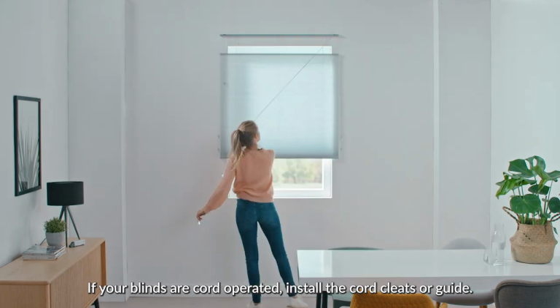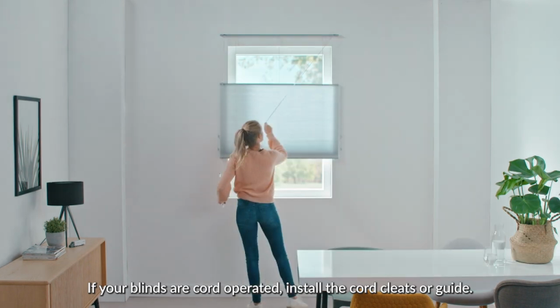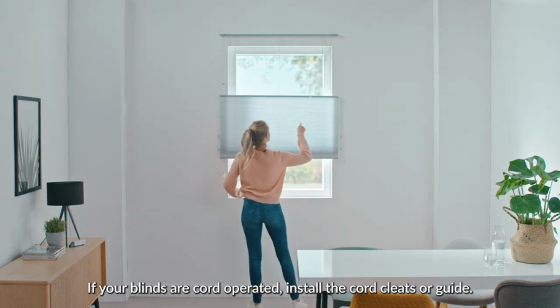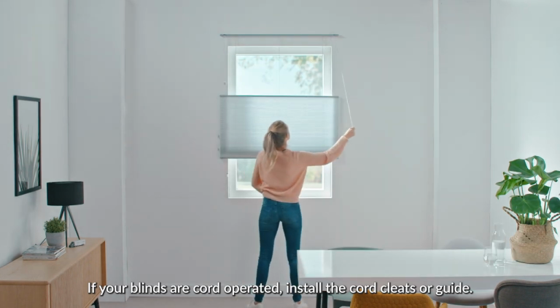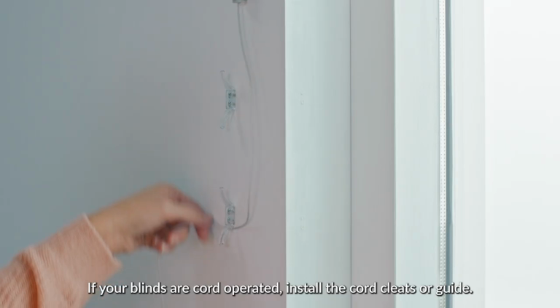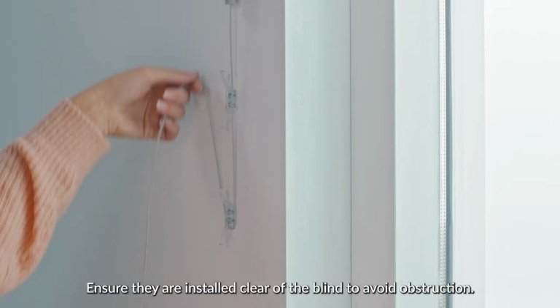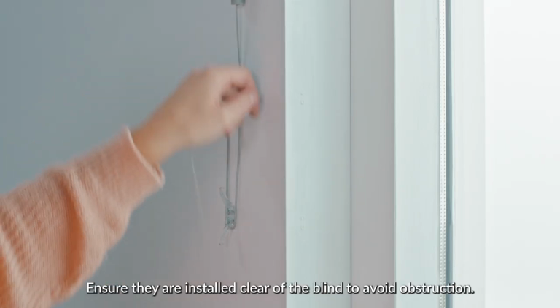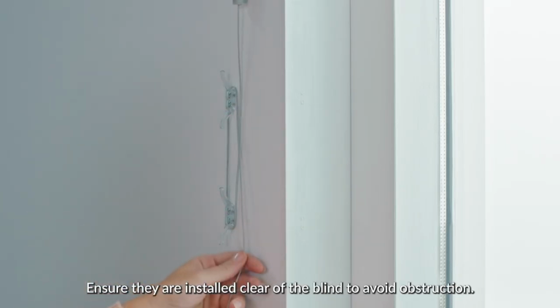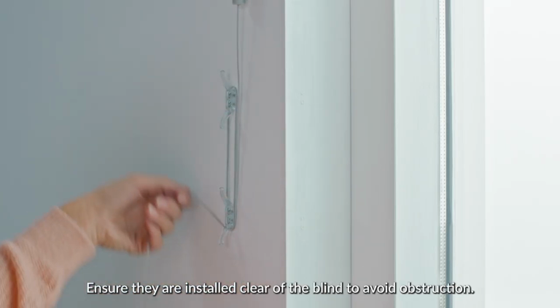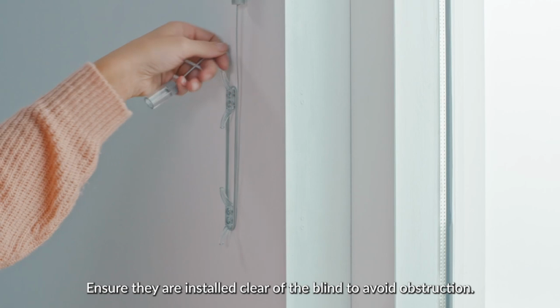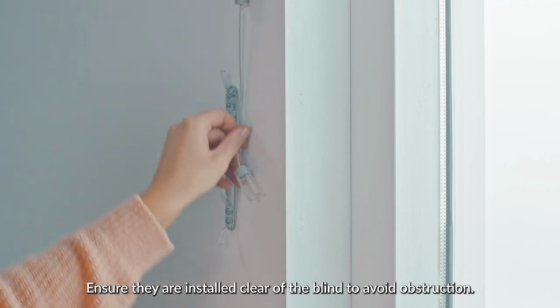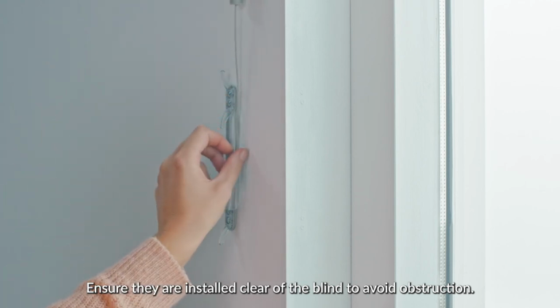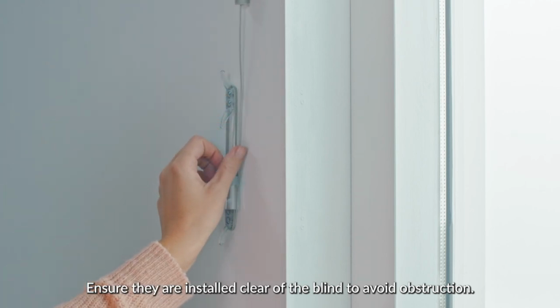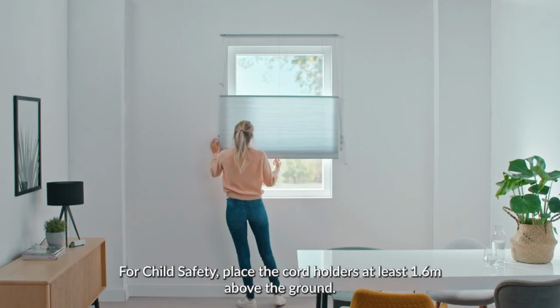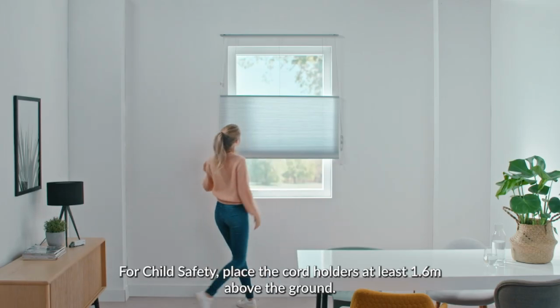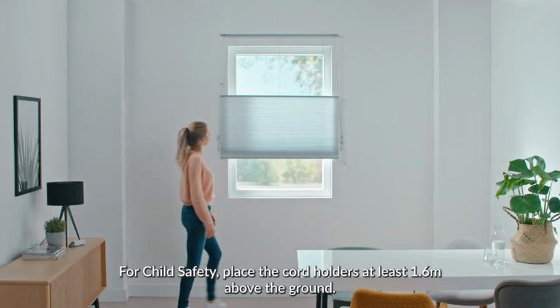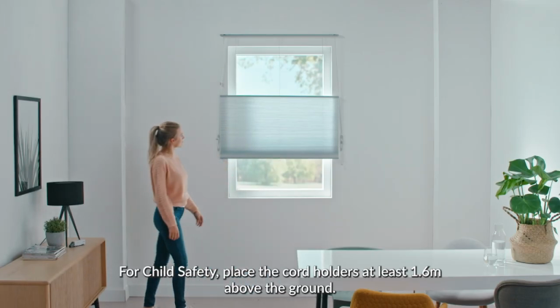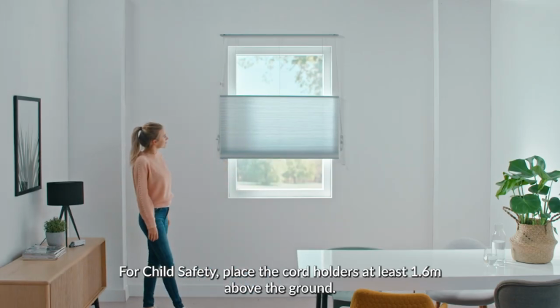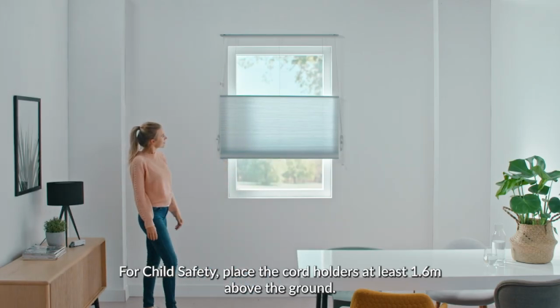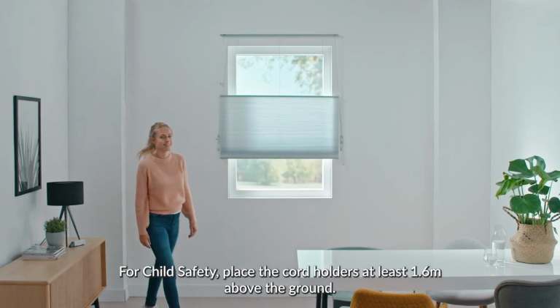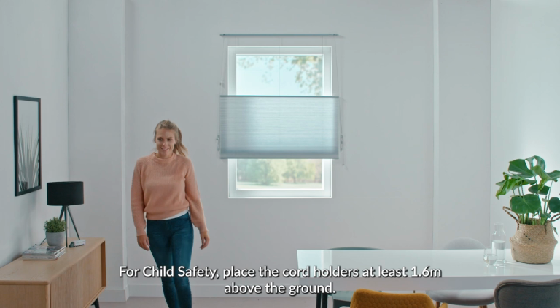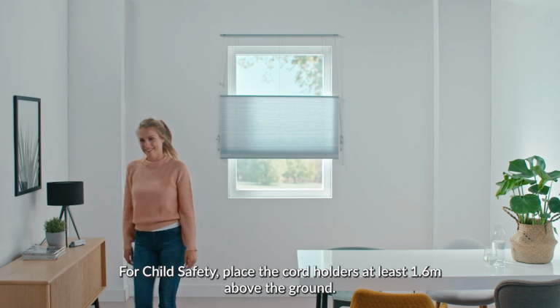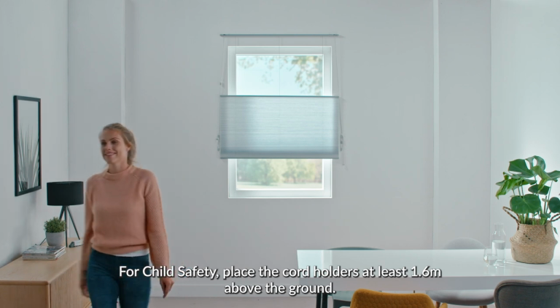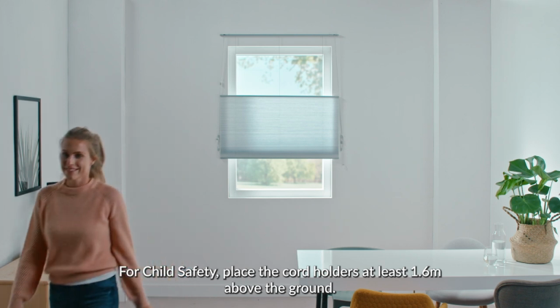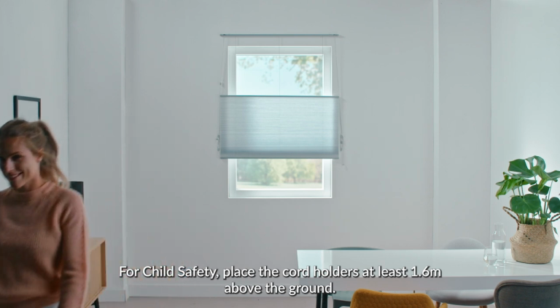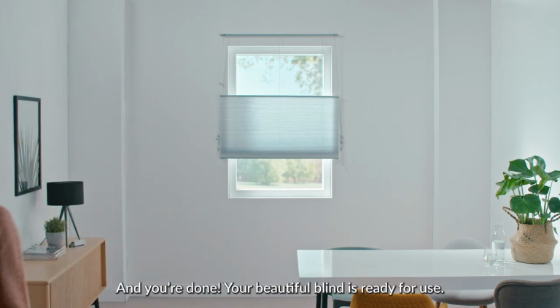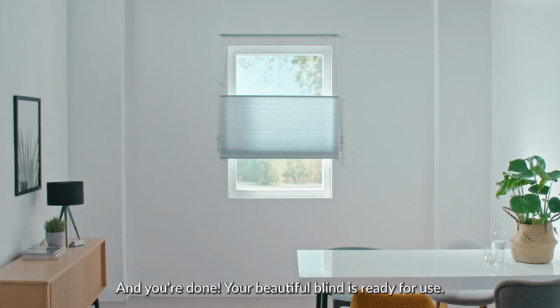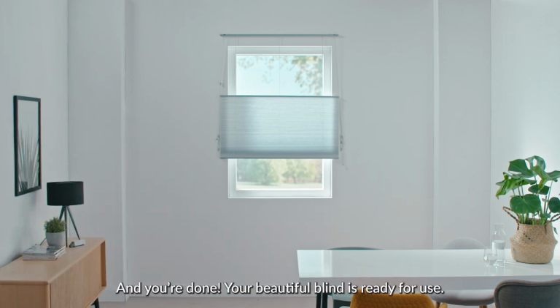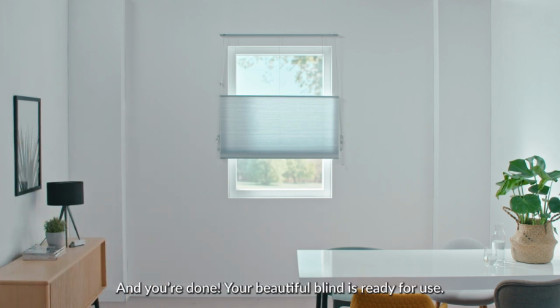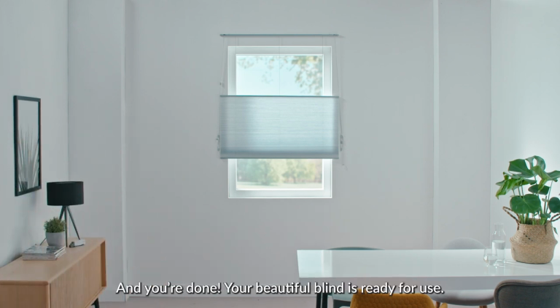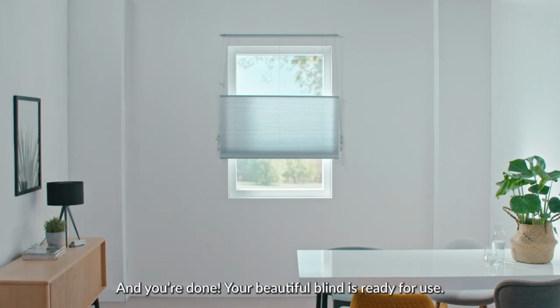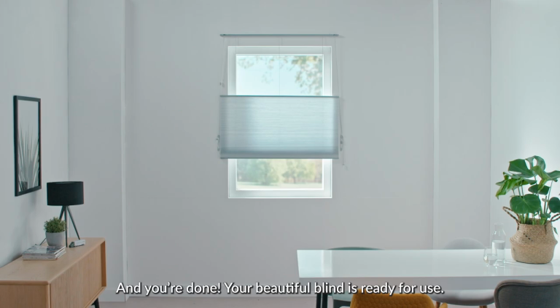If your blinds are cord operated, install the cord cleats or guide. Ensure they are installed clear of the blind to avoid obstruction. For child safety, place the cord holders at least 1.6m above the ground. And you're done! Your beautiful blind is ready for use.